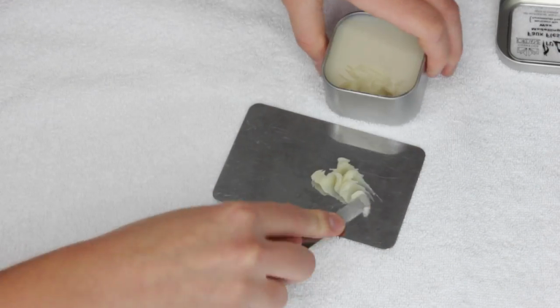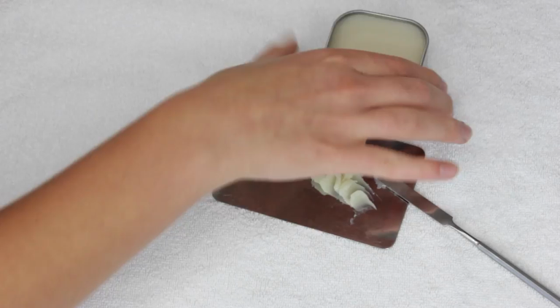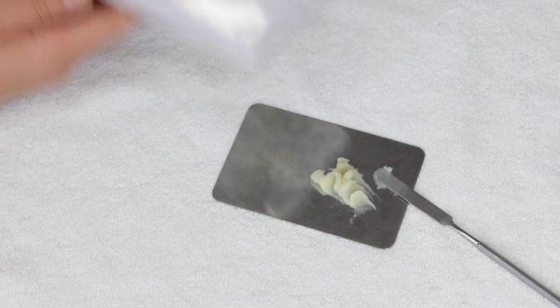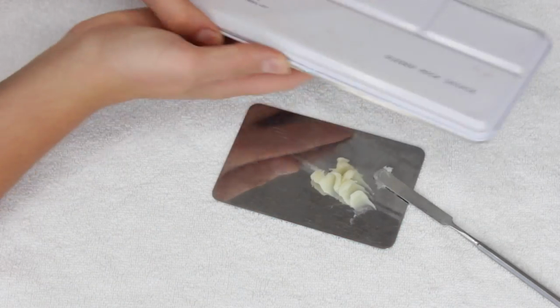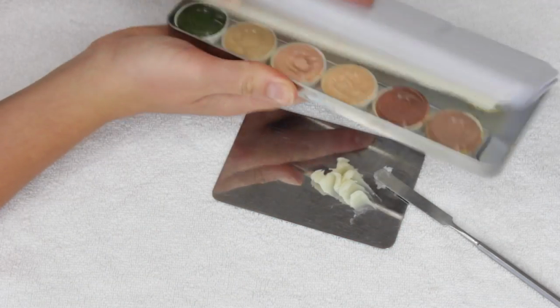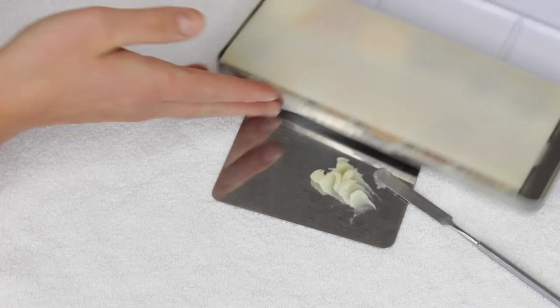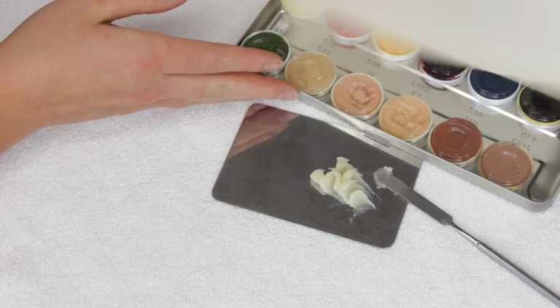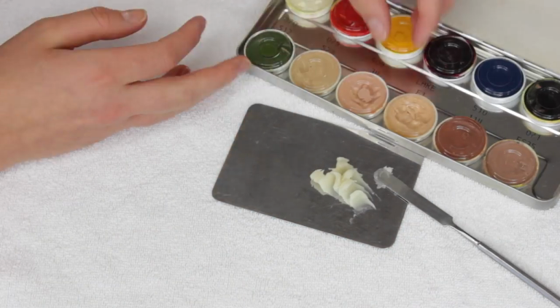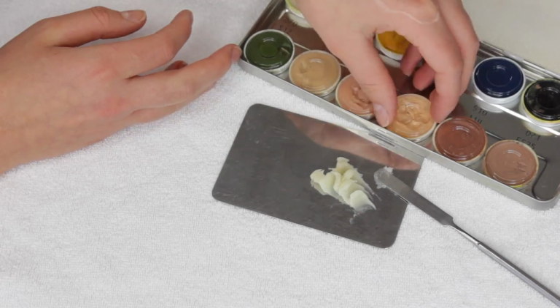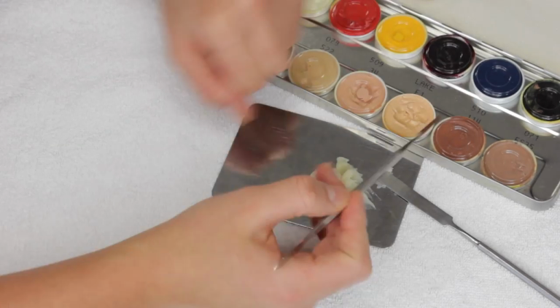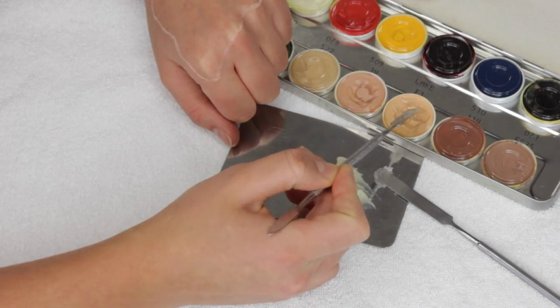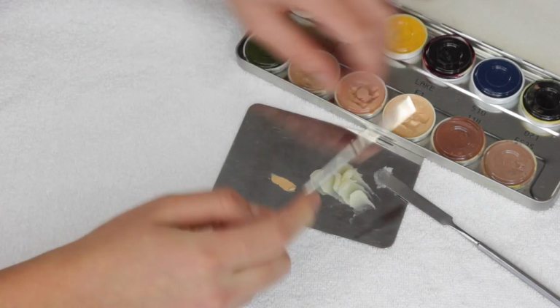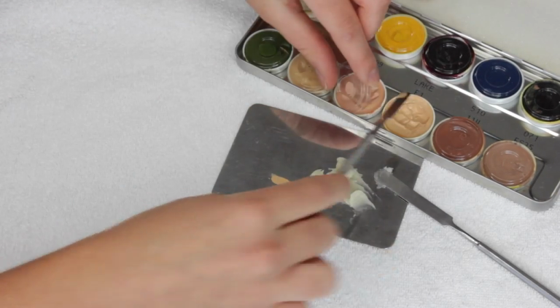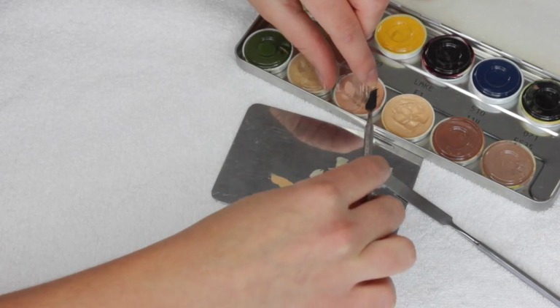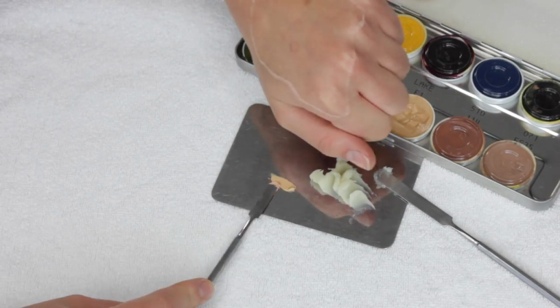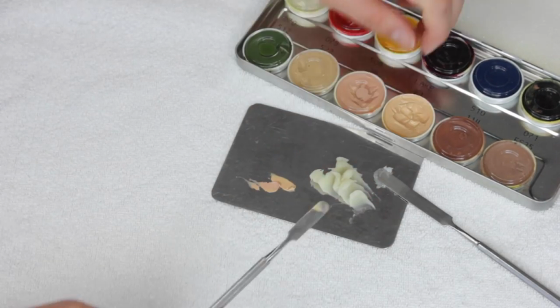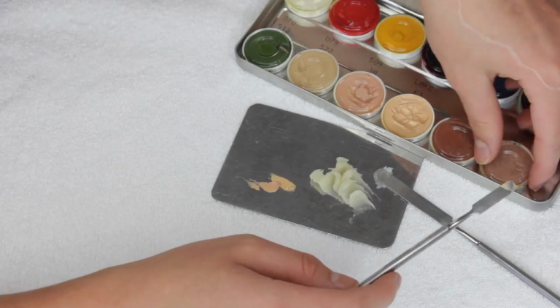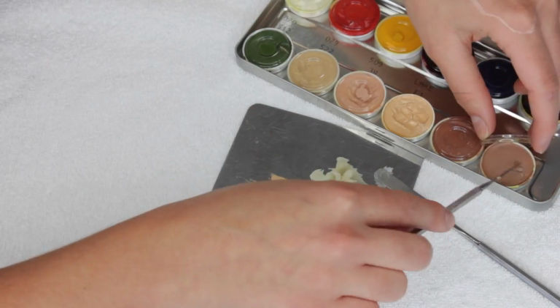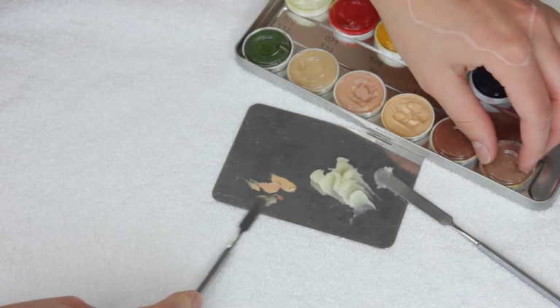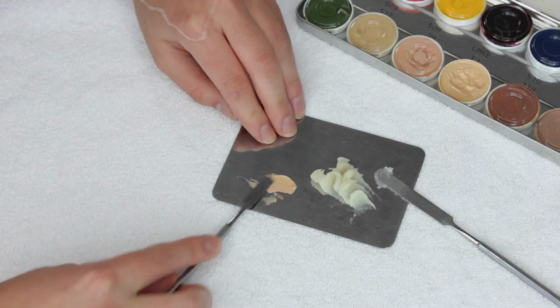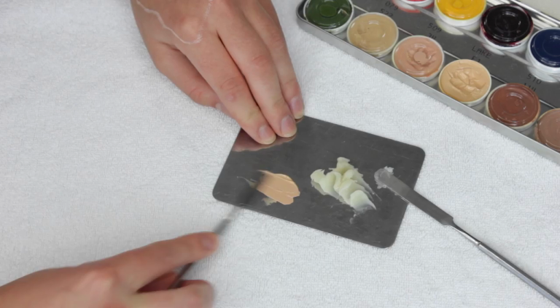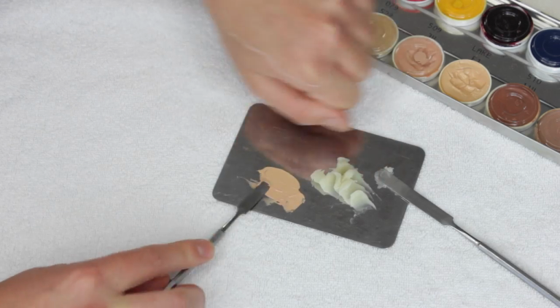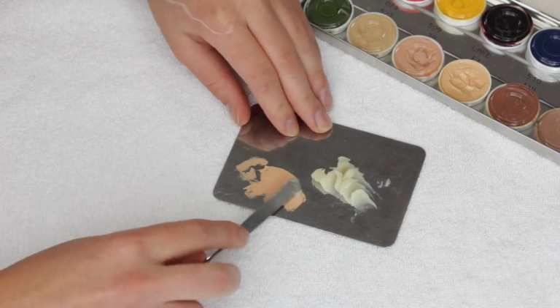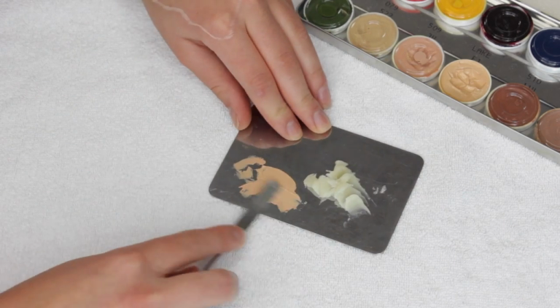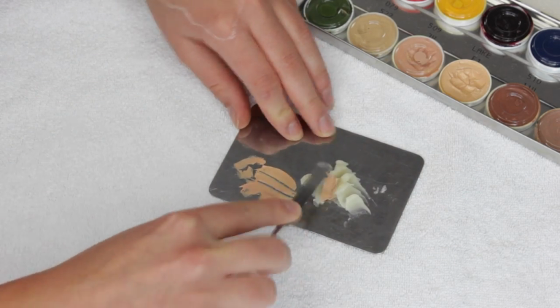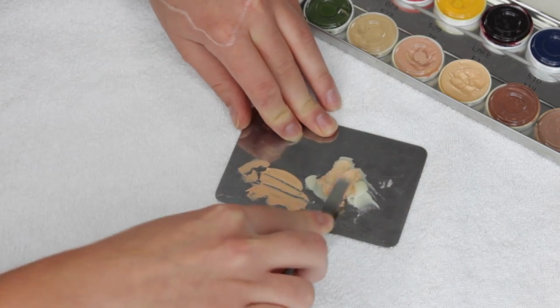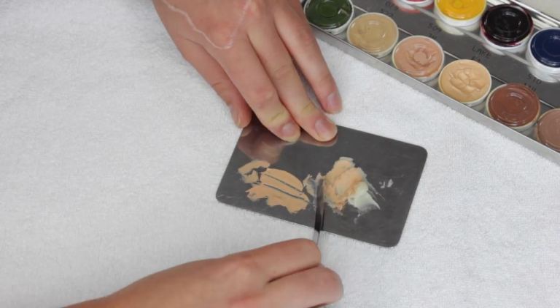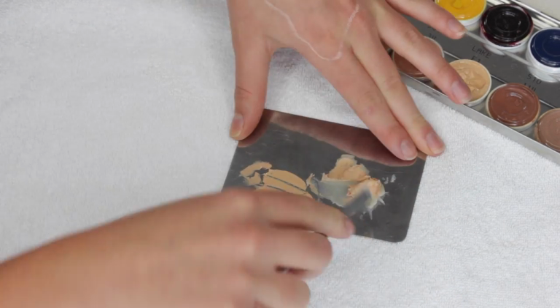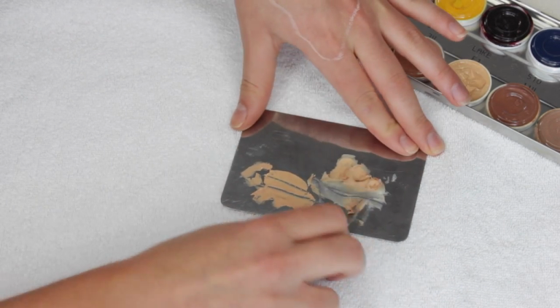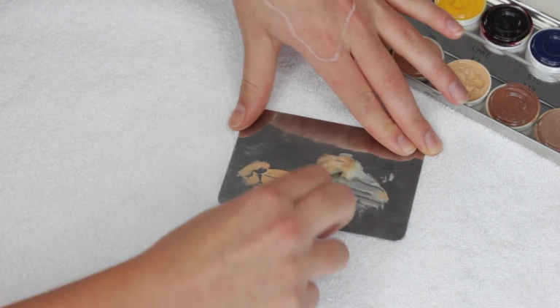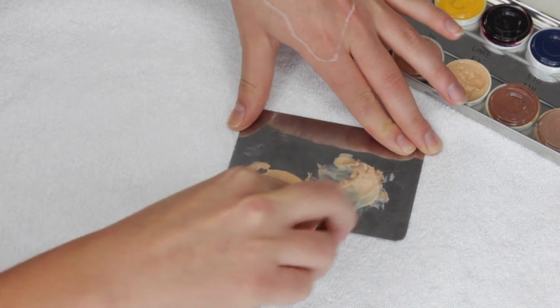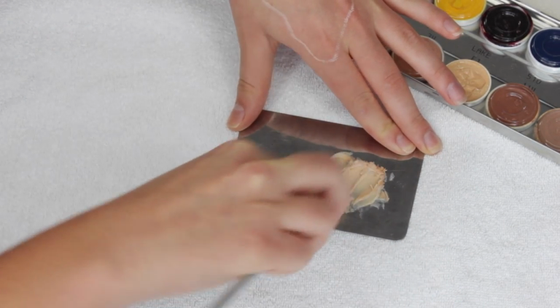I'm going to take some modeling wax and mix in some rubber mask grease paints to get the wax a bit more of a similar color to my skin tone. You don't need to worry too much about the color match being spot-on, just because there is going to be a lot of blood that we're going to be putting on top, so you won't really notice.